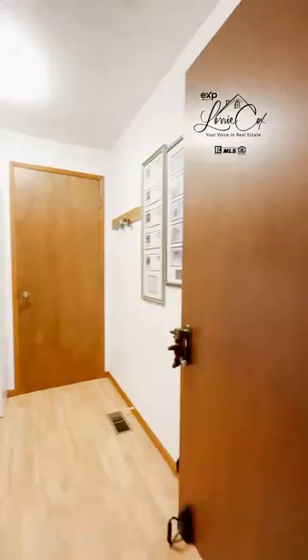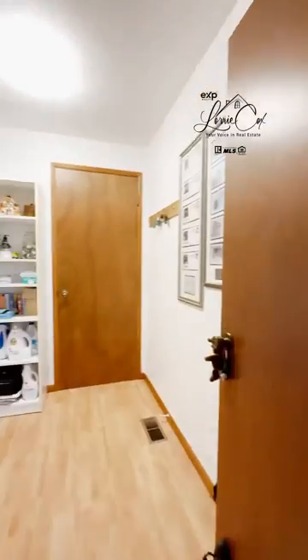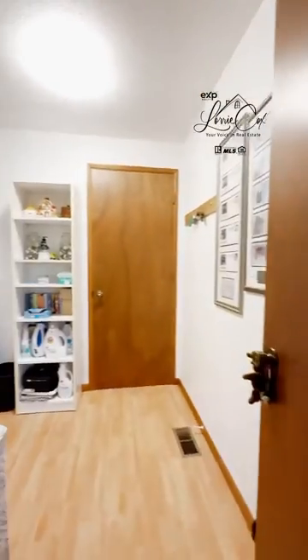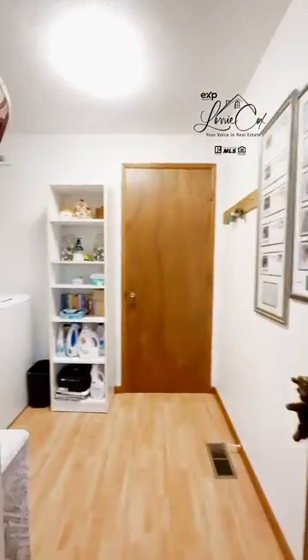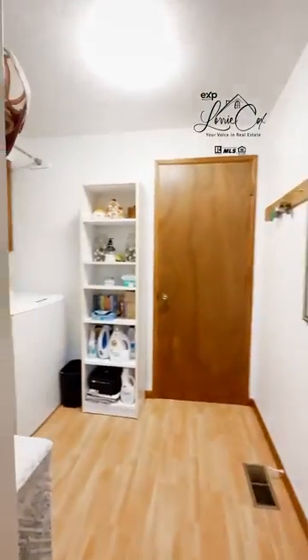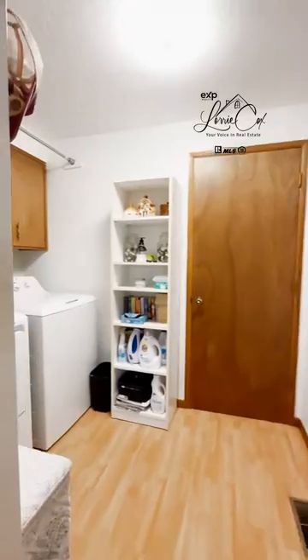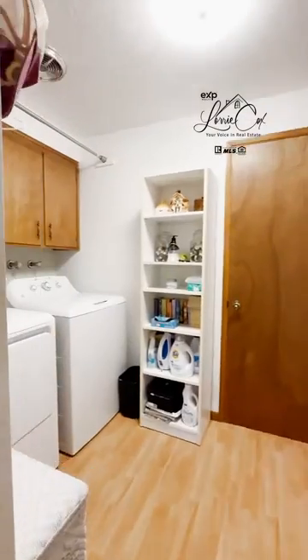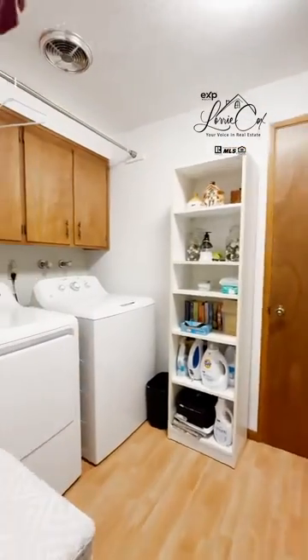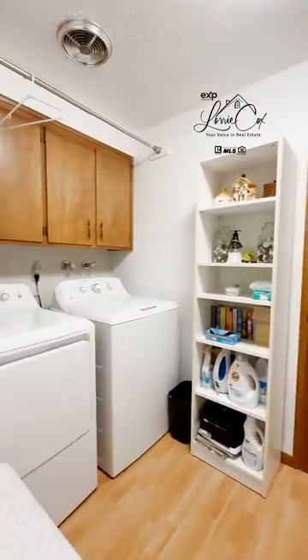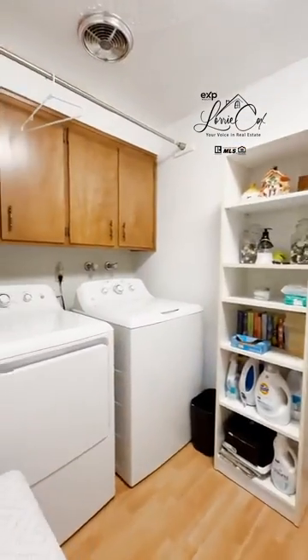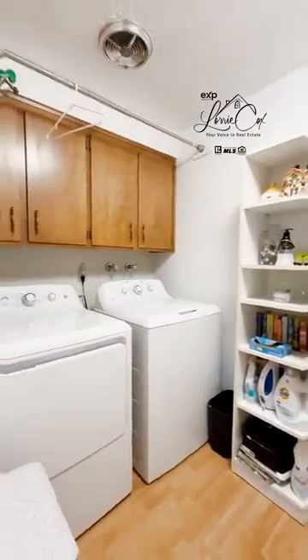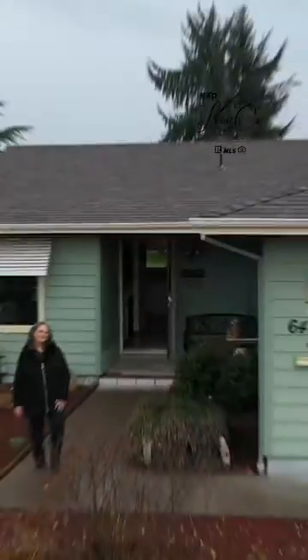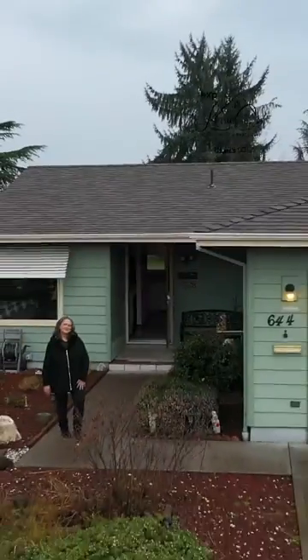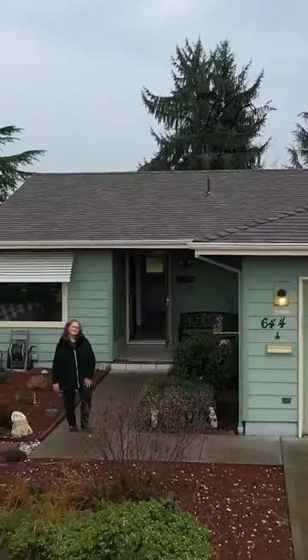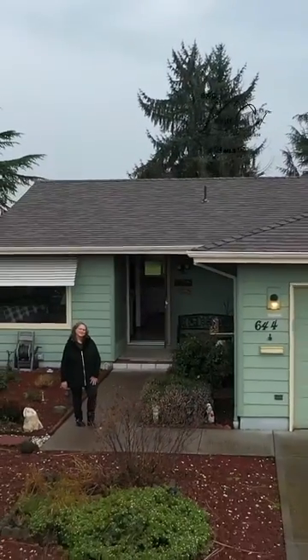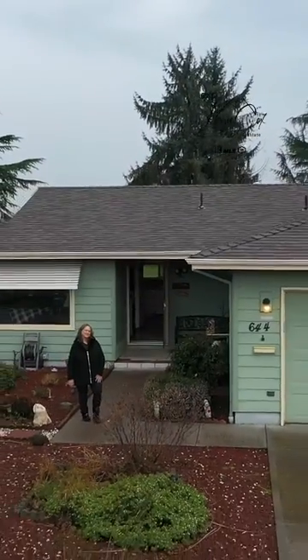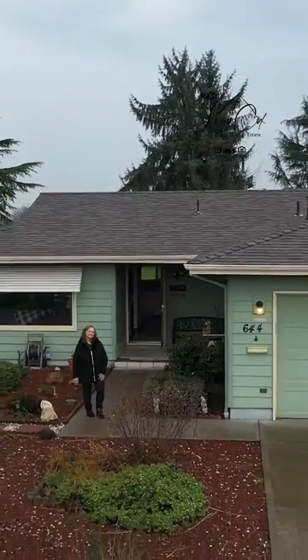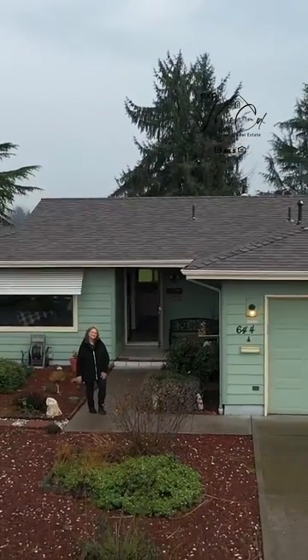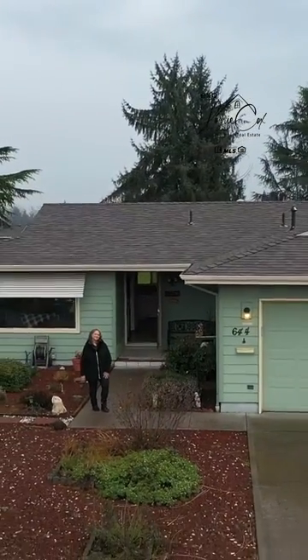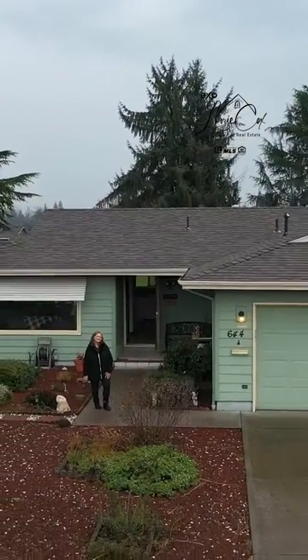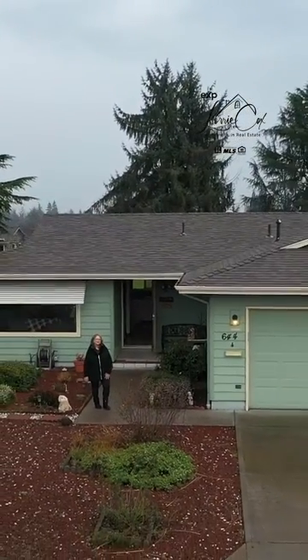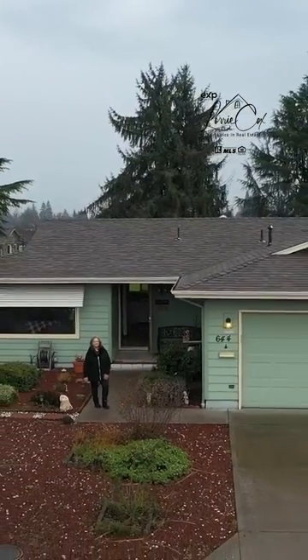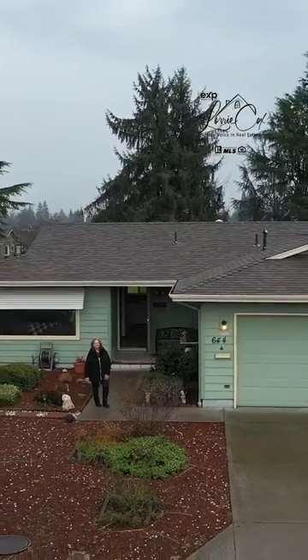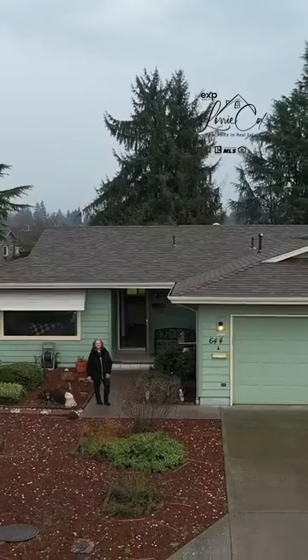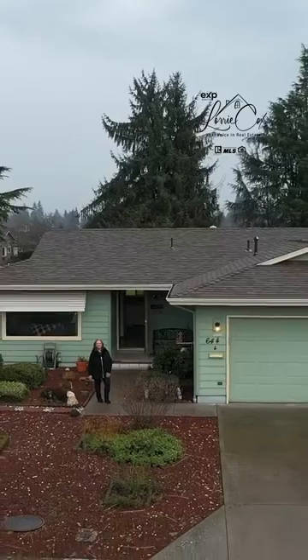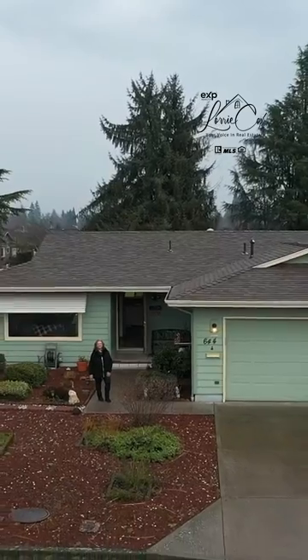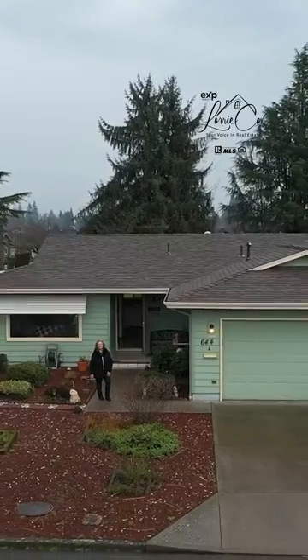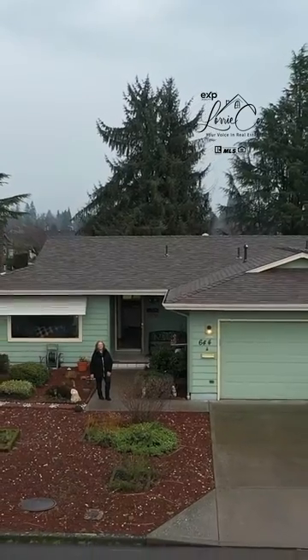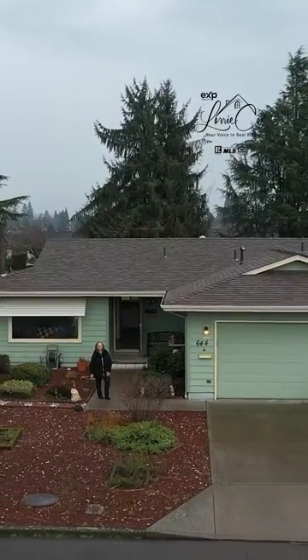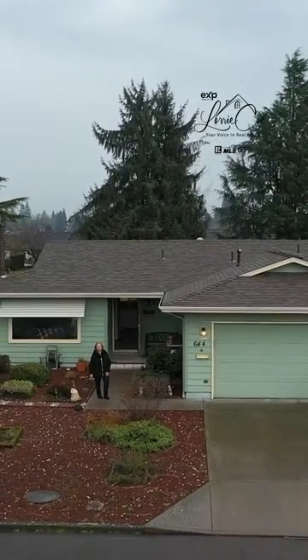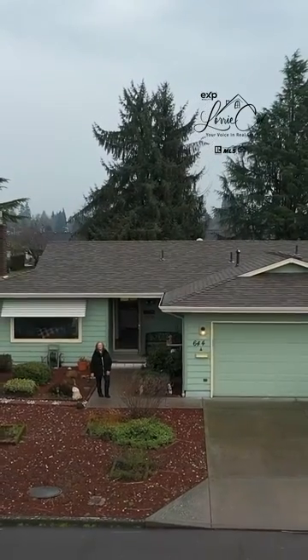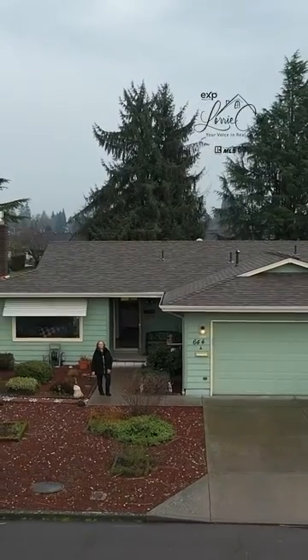Then we go into the laundry room. This home is on the golf course, in the Estates, and it's just beautiful and waiting for its new owner.